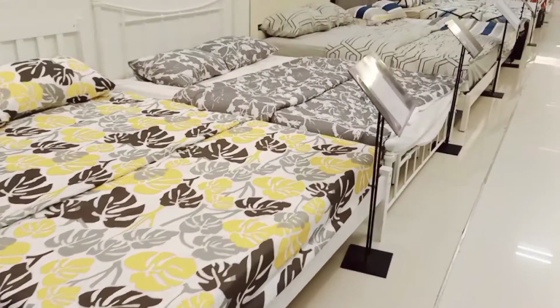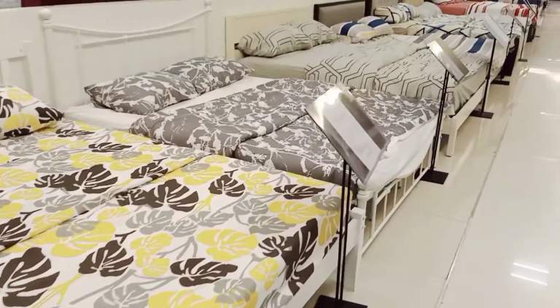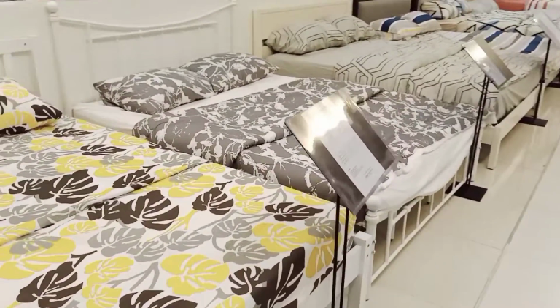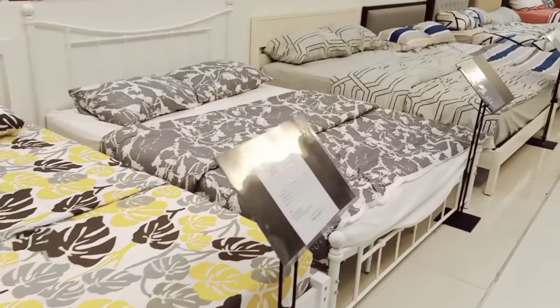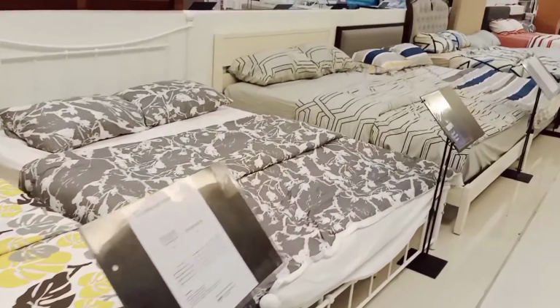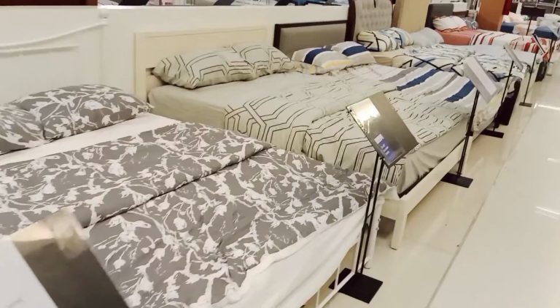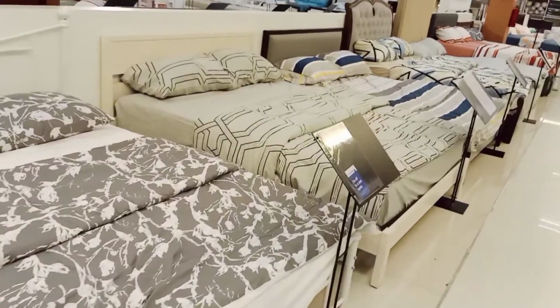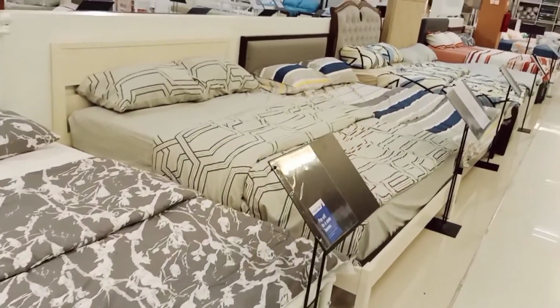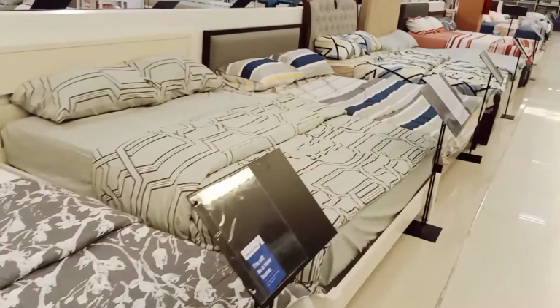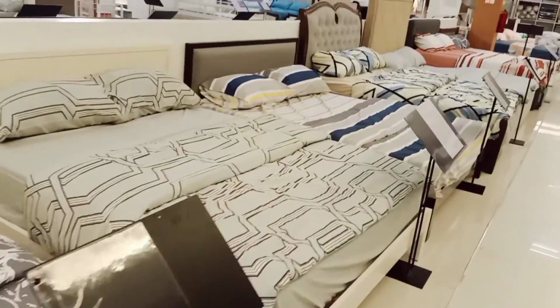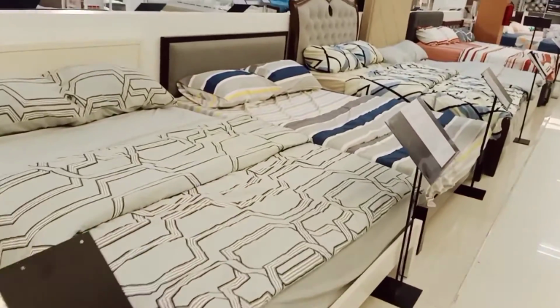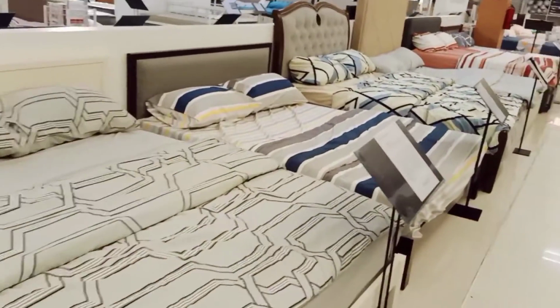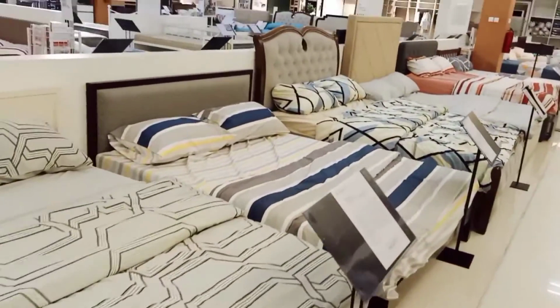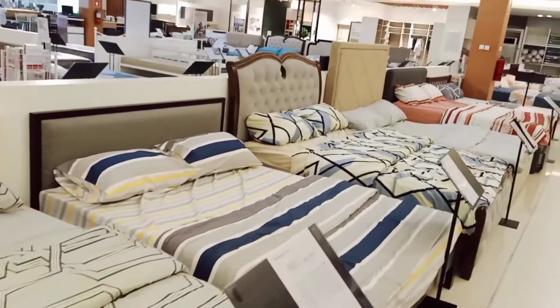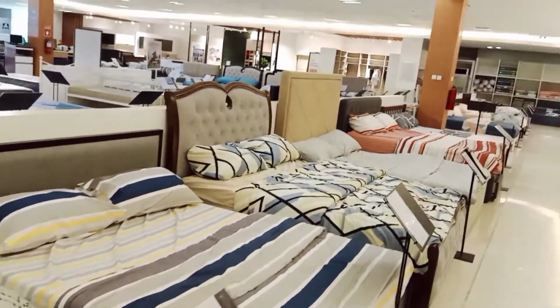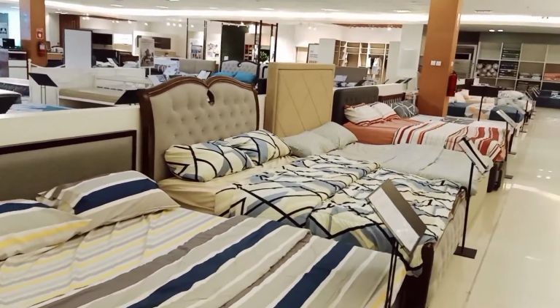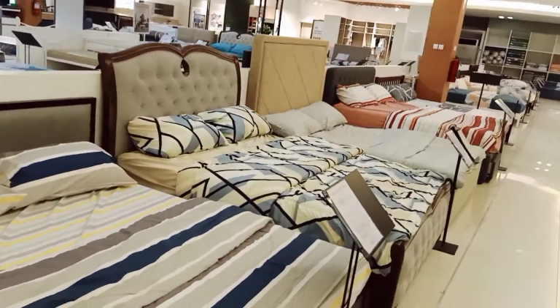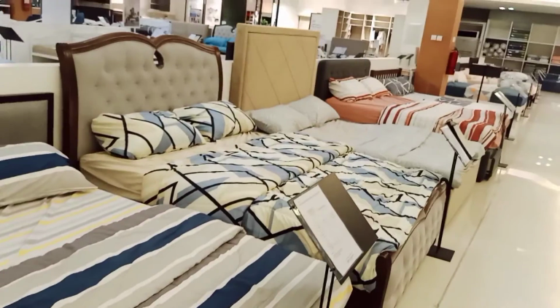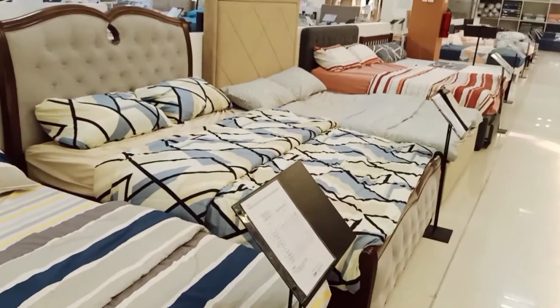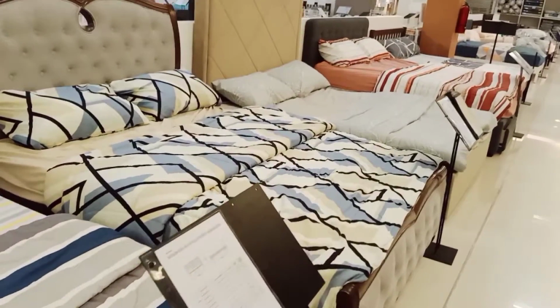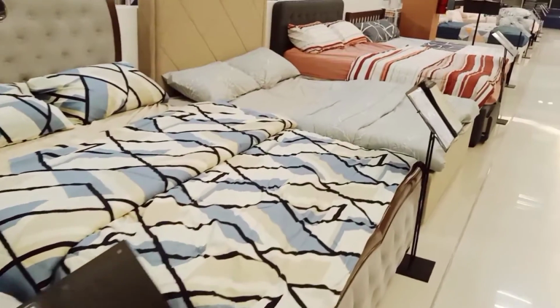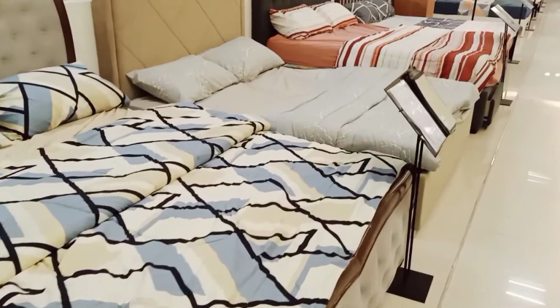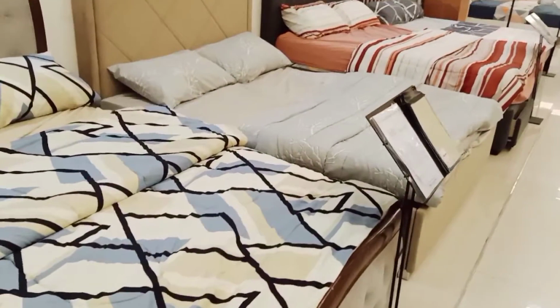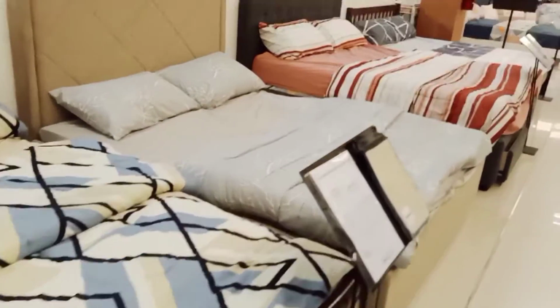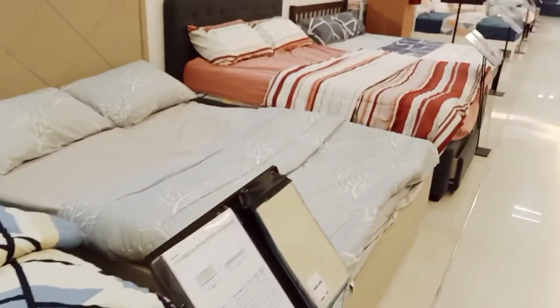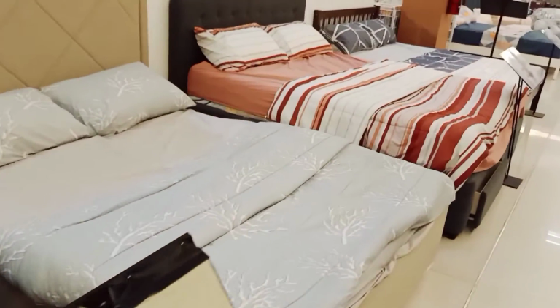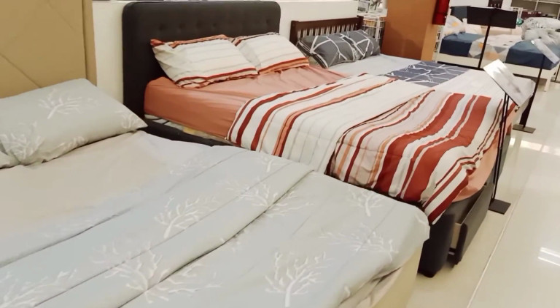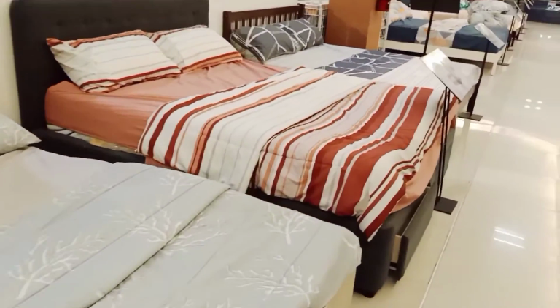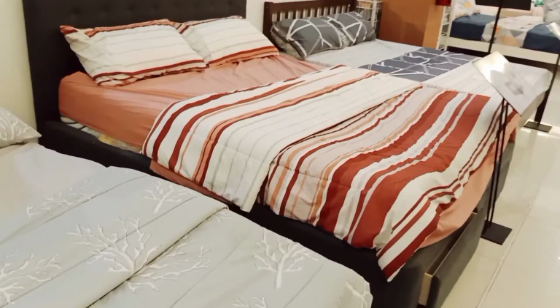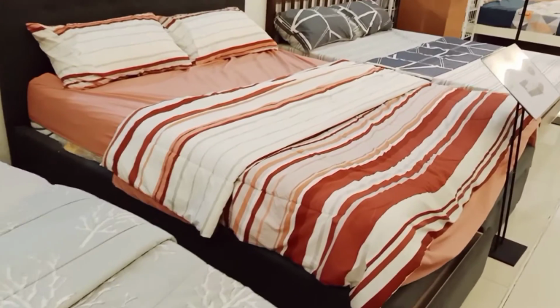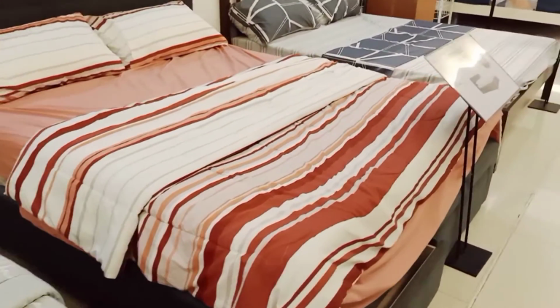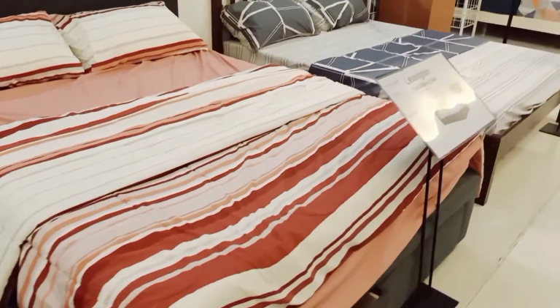Various bed frames and their collections — from single, semi-double, double, queen, and king size — are always available depending on your need. The metallic and wood bed frames are so fabulous.